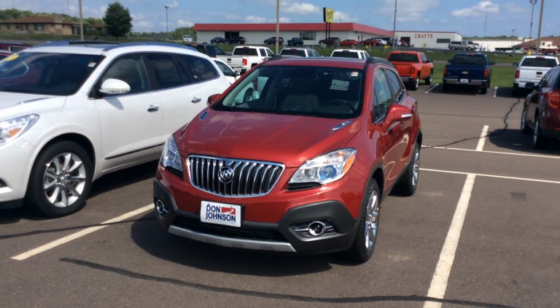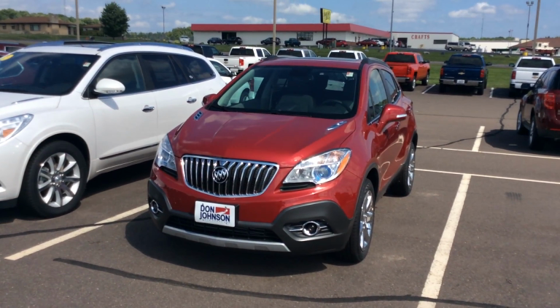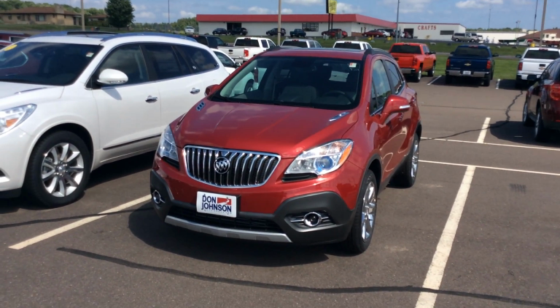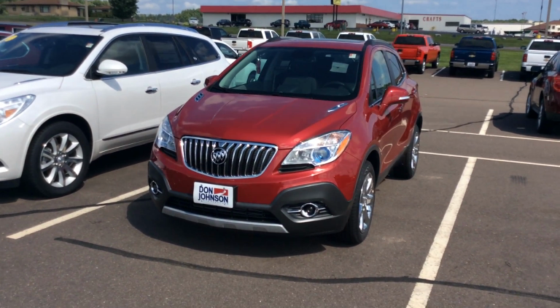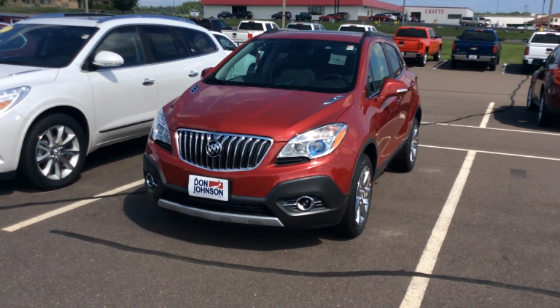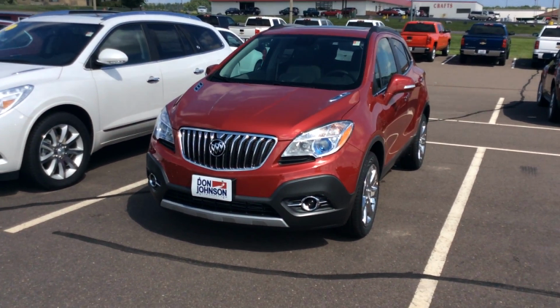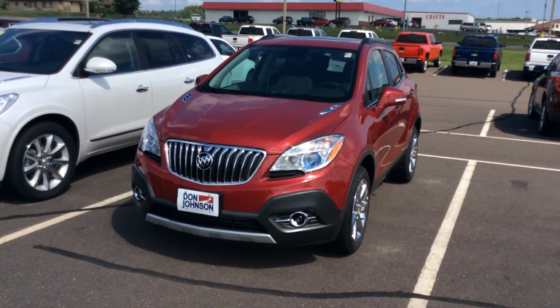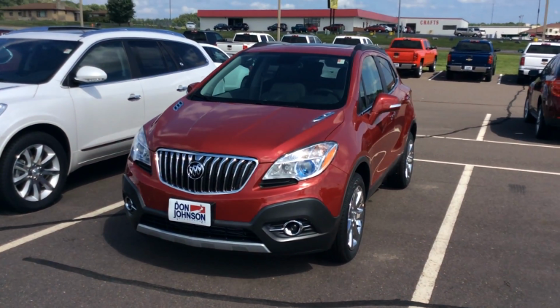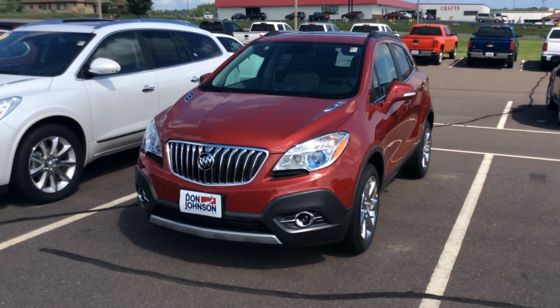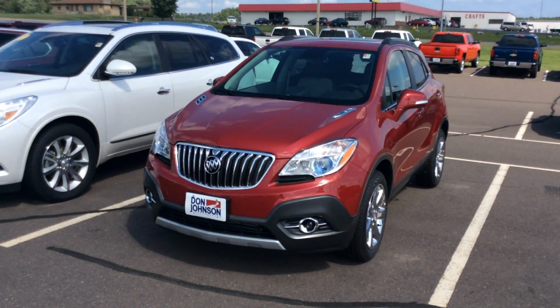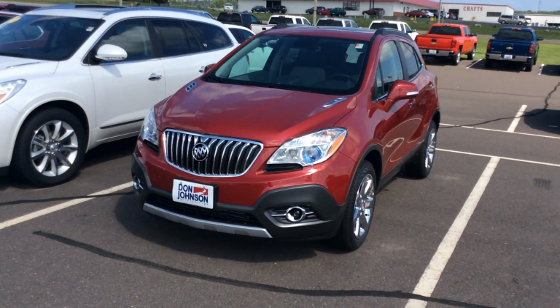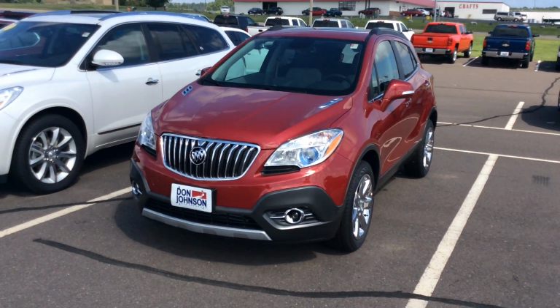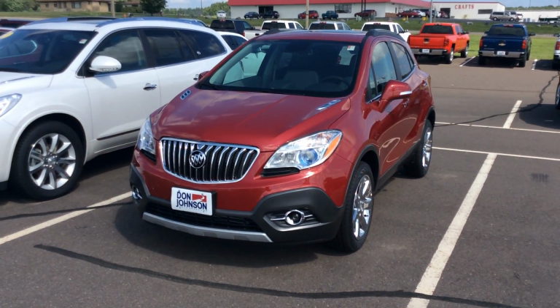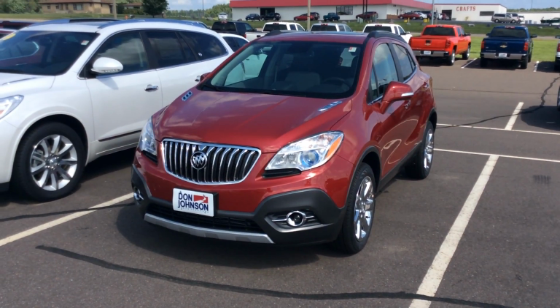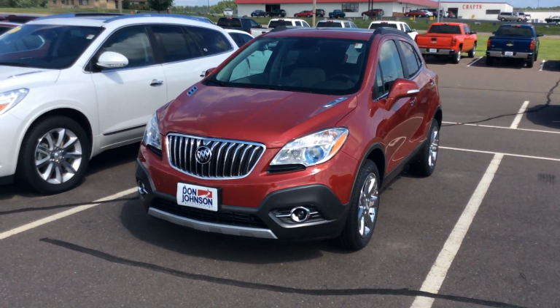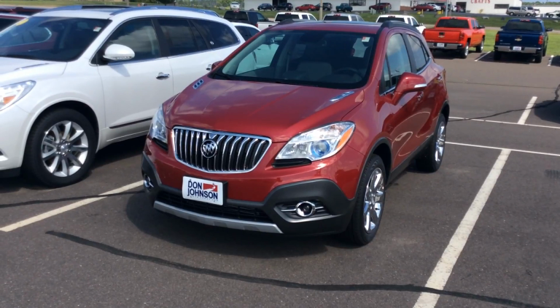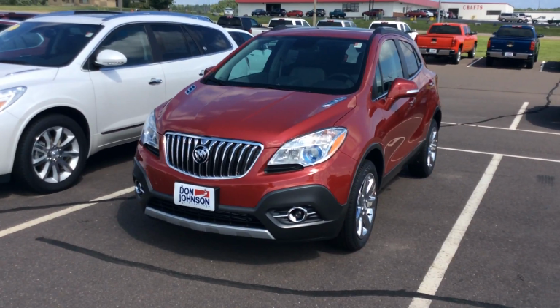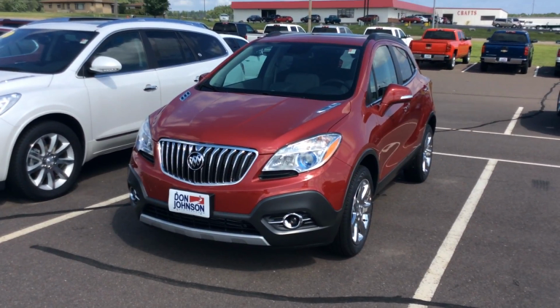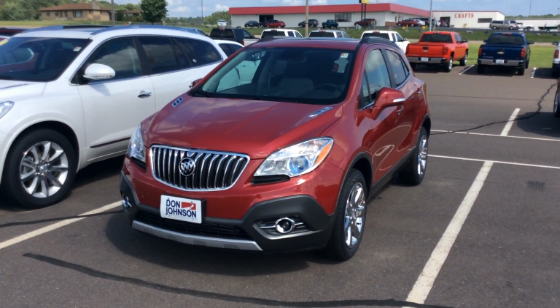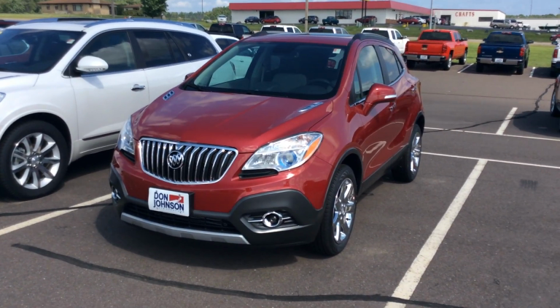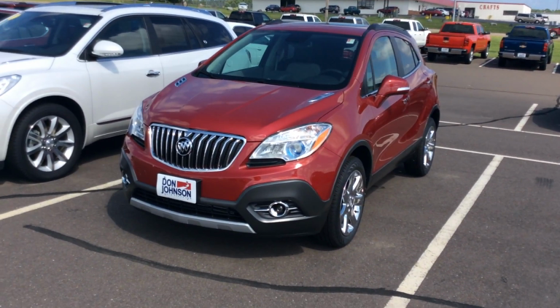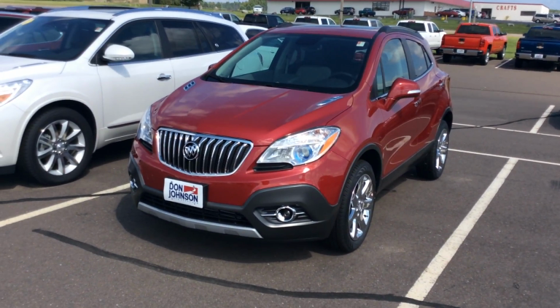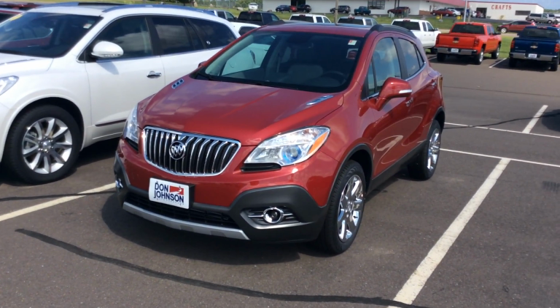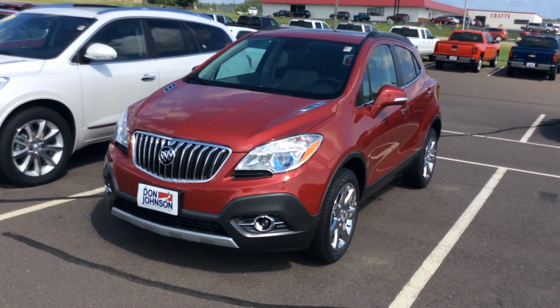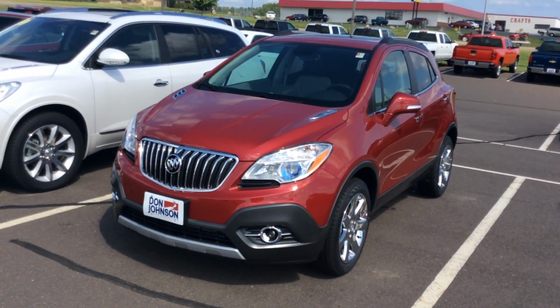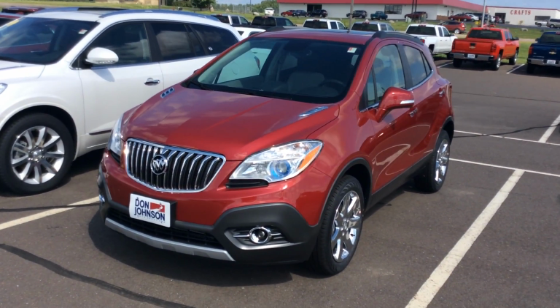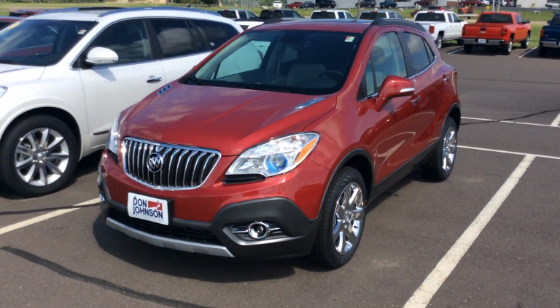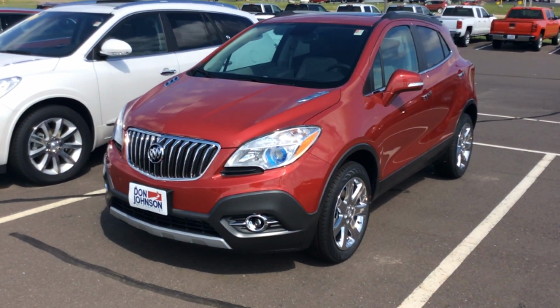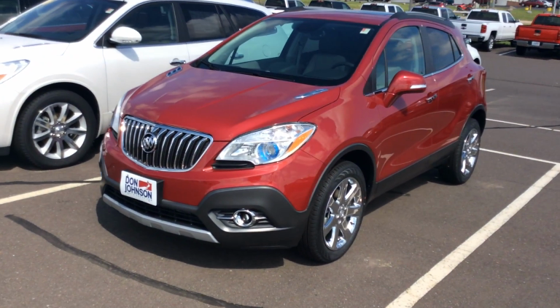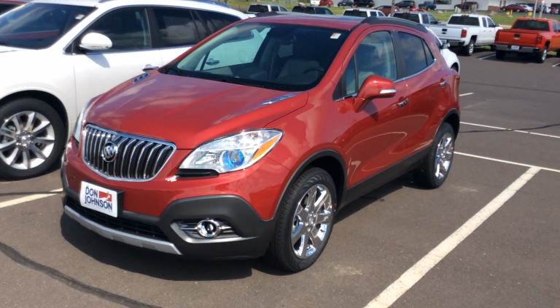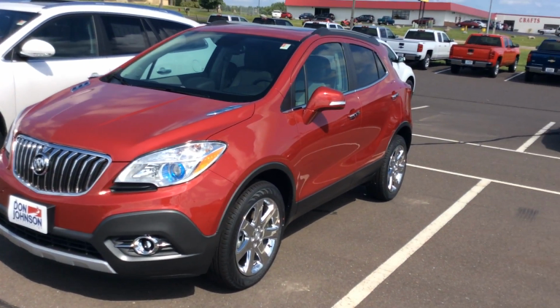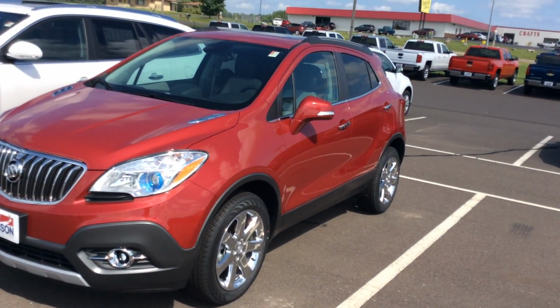How's it going everybody? Mike coming back at you from Don Johnson Motors here in Rice Lake, Wisconsin. Today we're taking a look at this 2016 Buick Encore. Brand new vehicle.